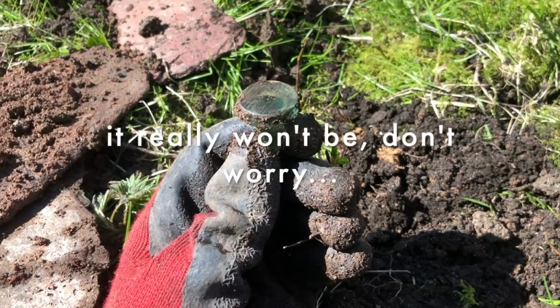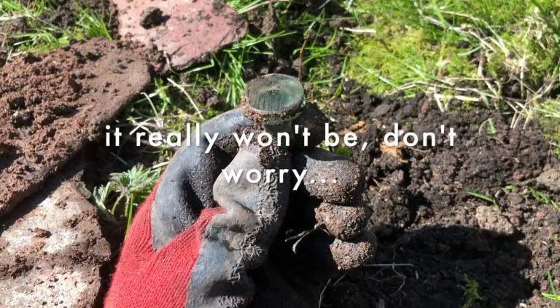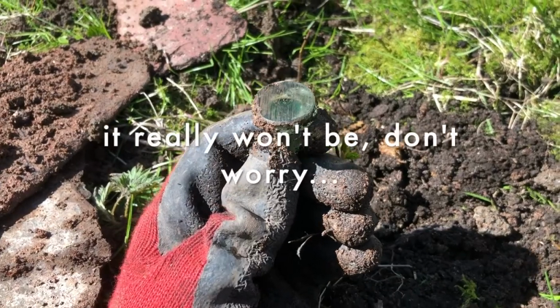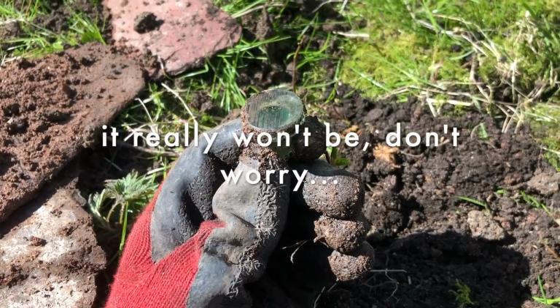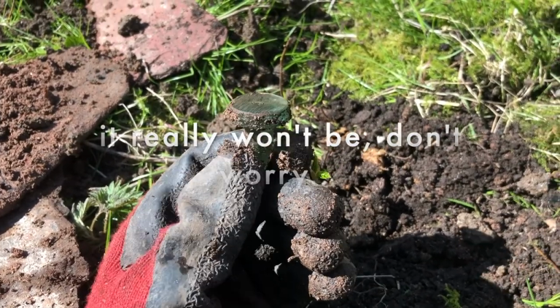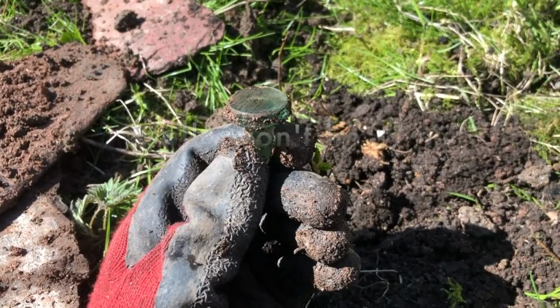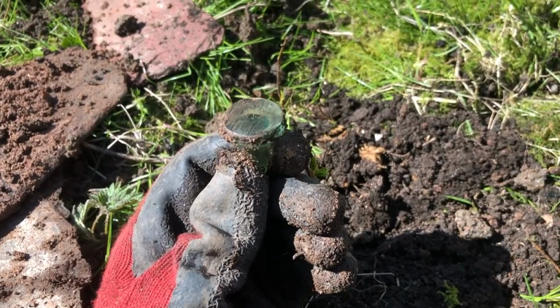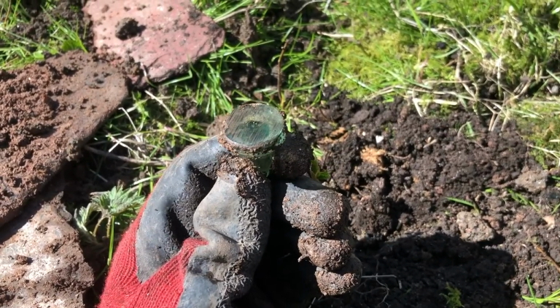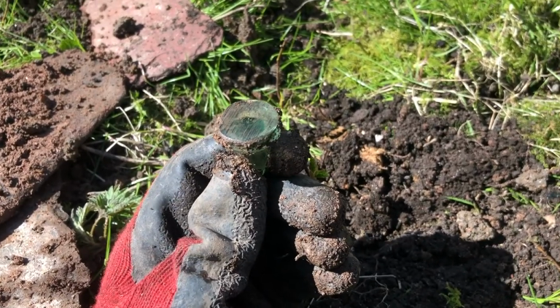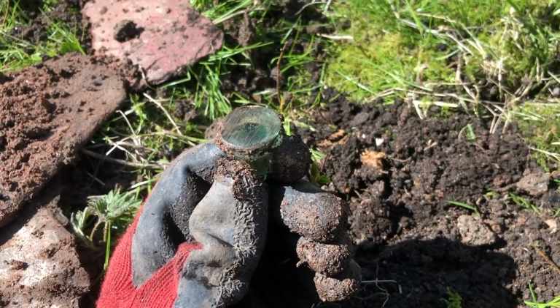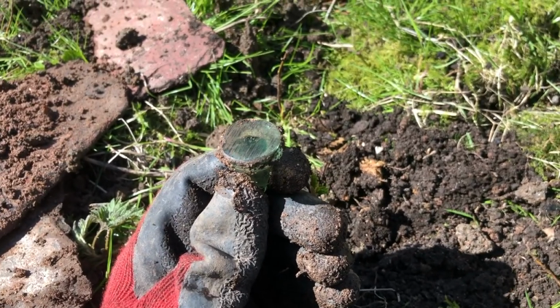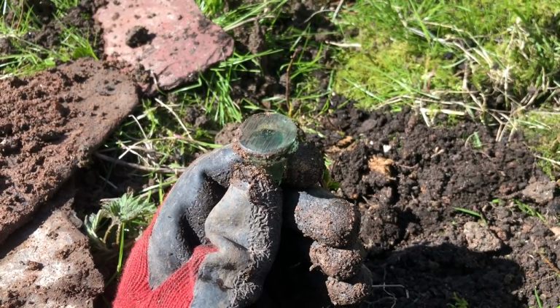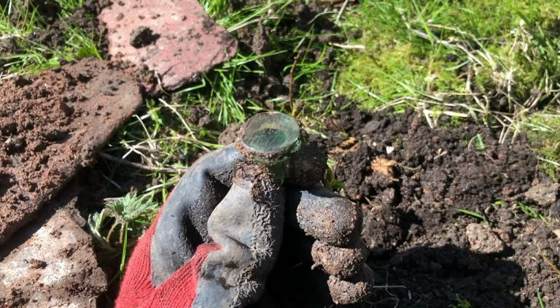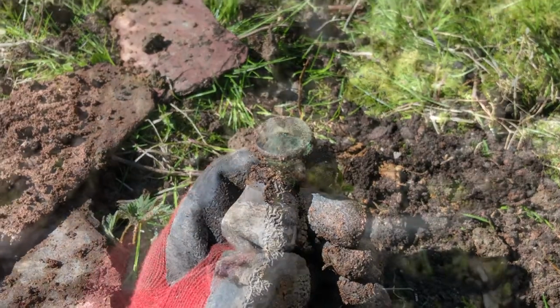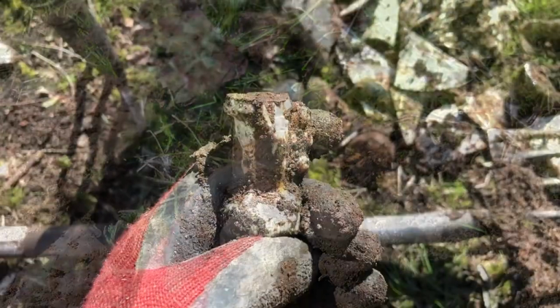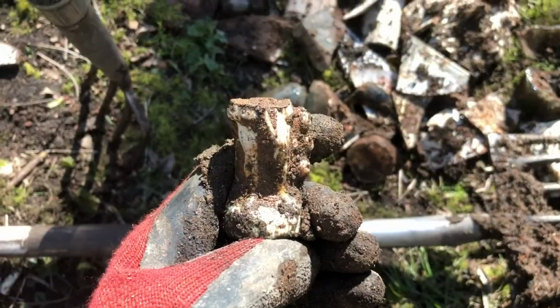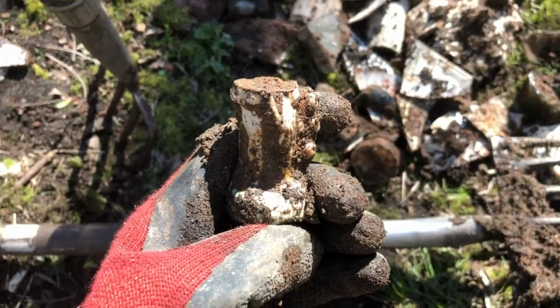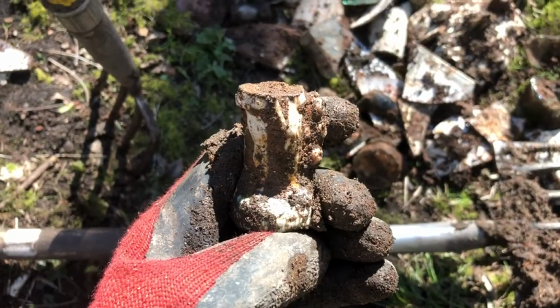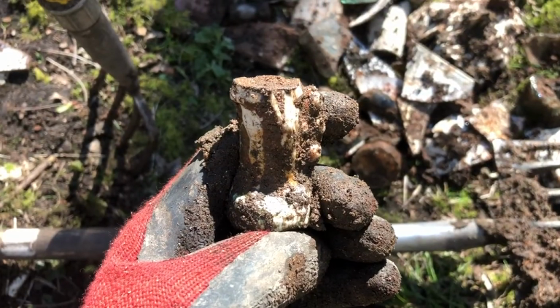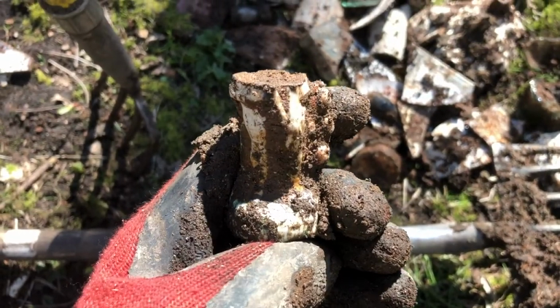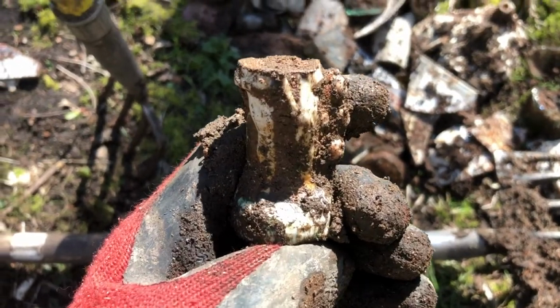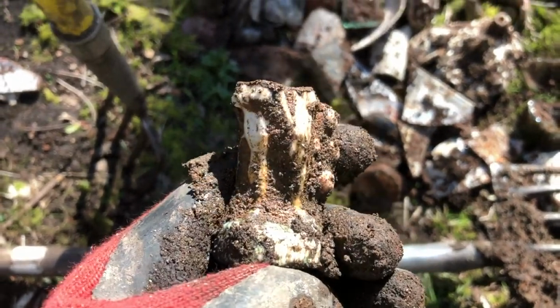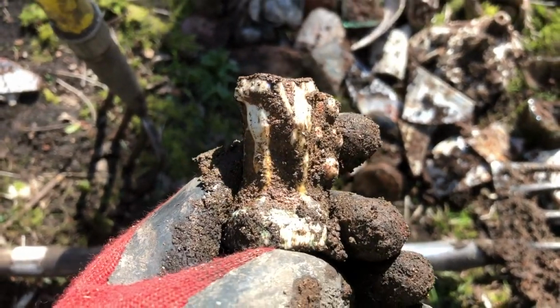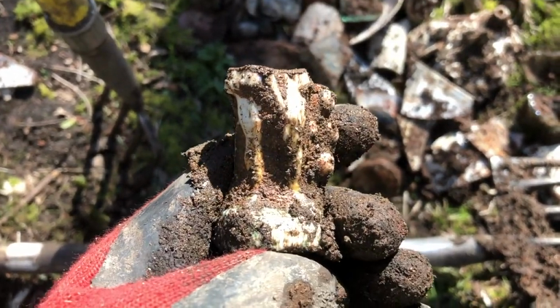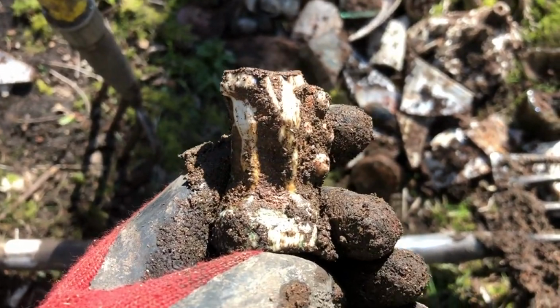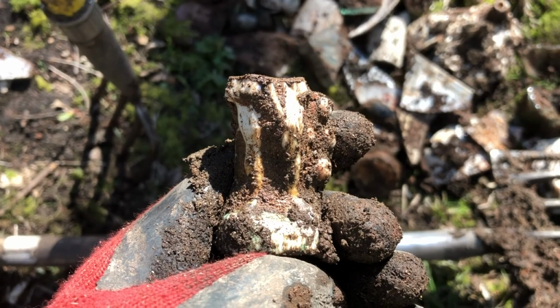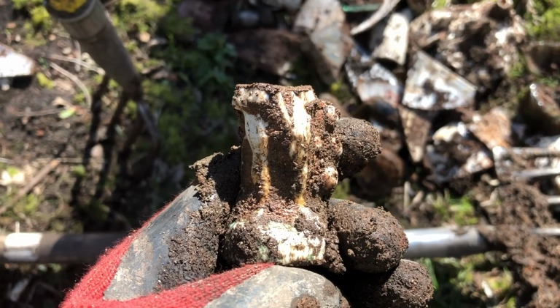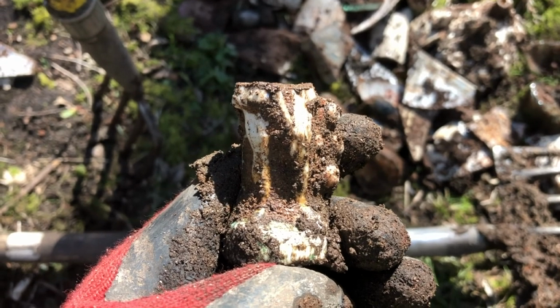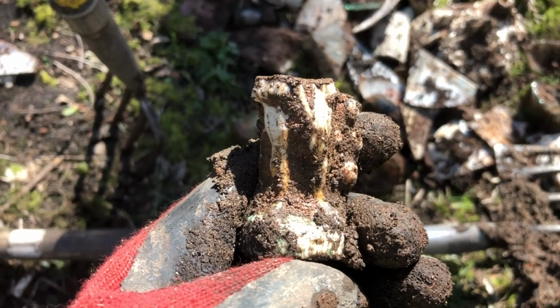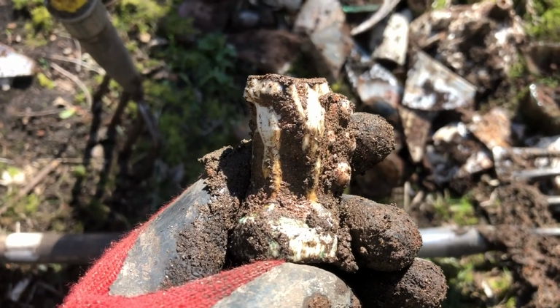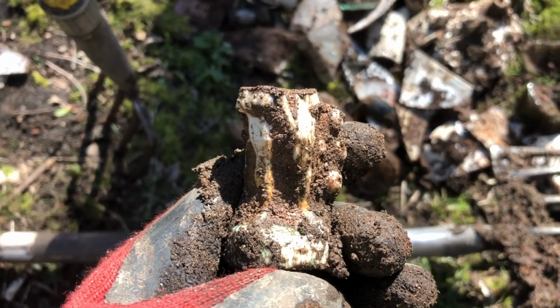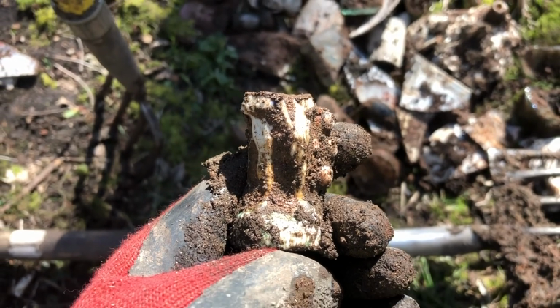This is just an aqua glass bottle stopper here, but I always keep them because you may find the bottle later. Look at that — found a wee figurine of a man without a head. What does a man without a head say?